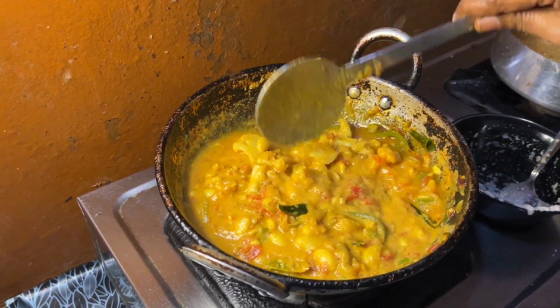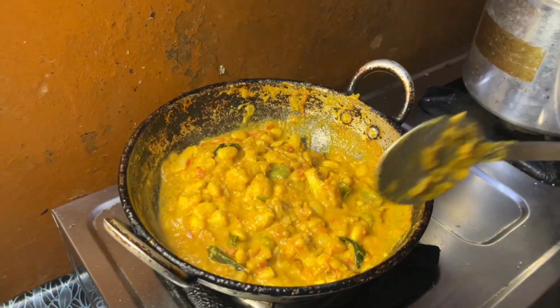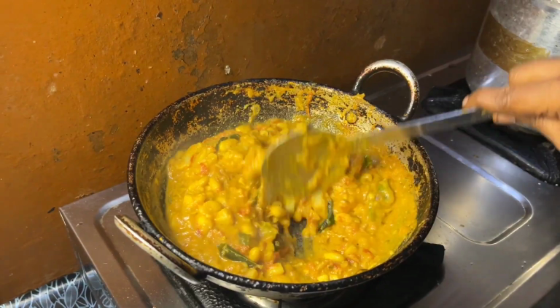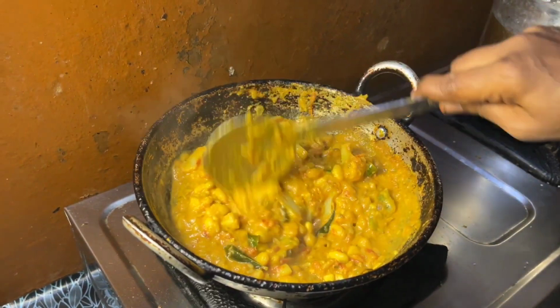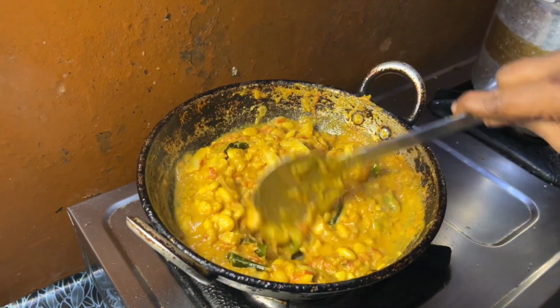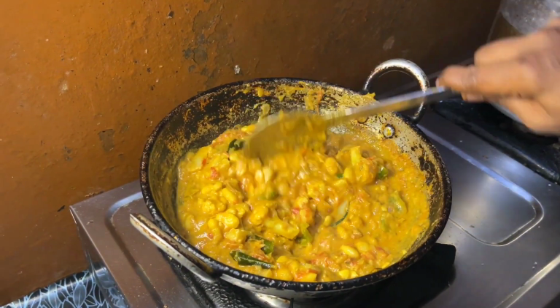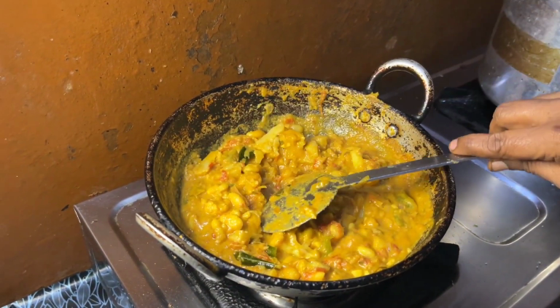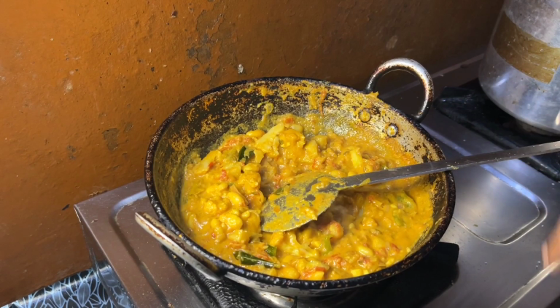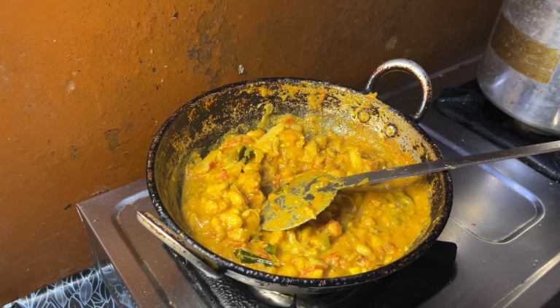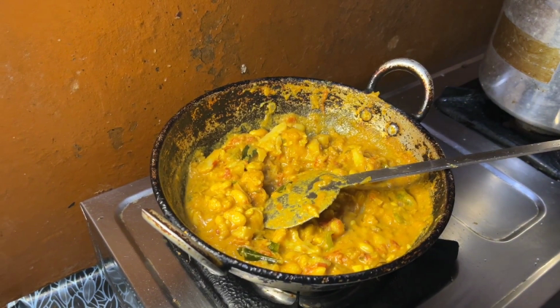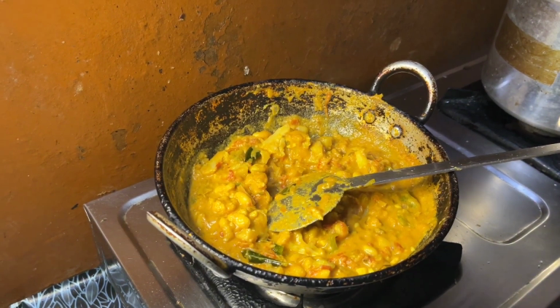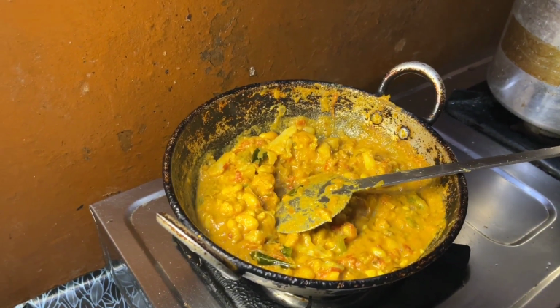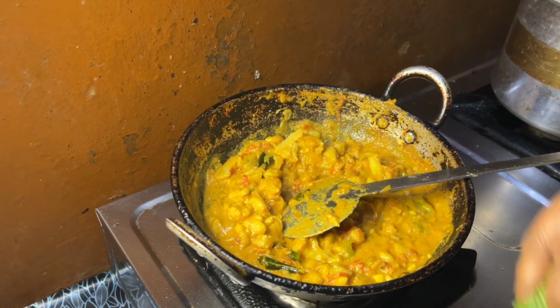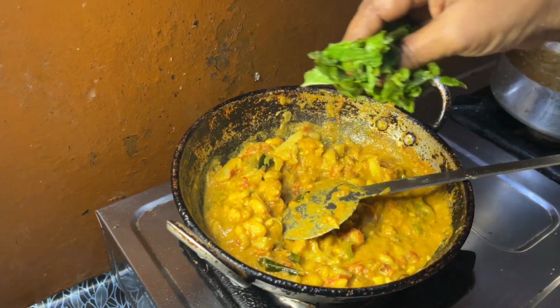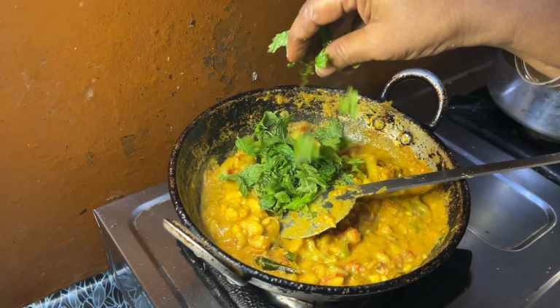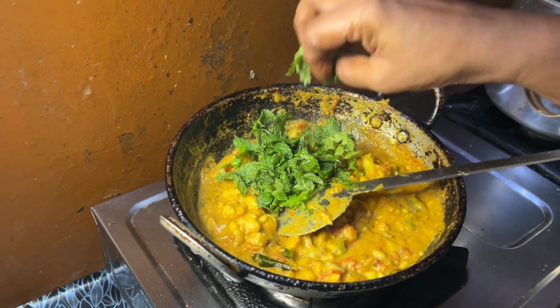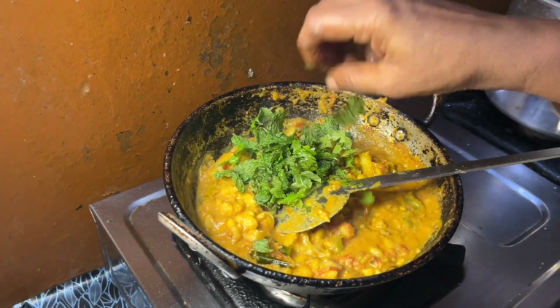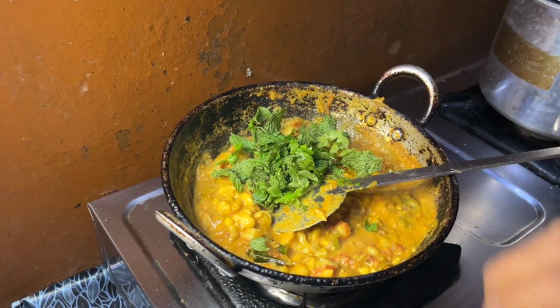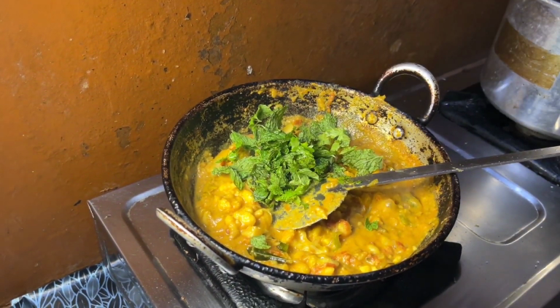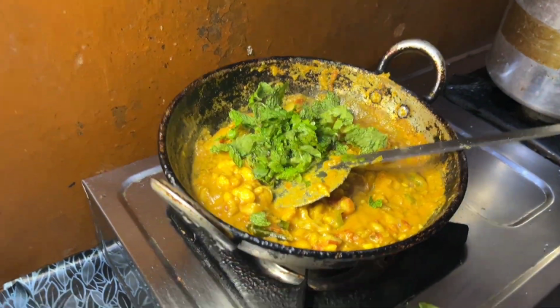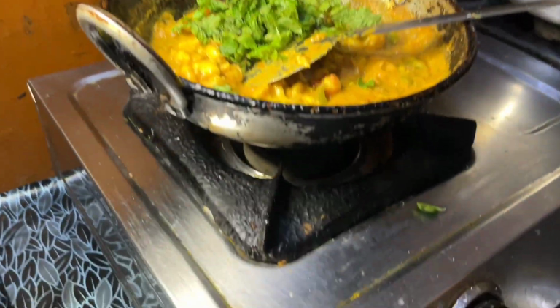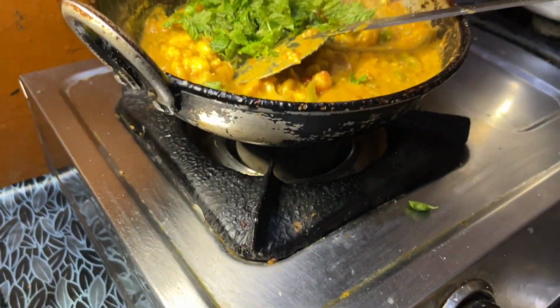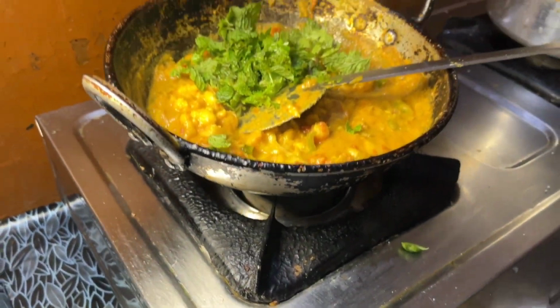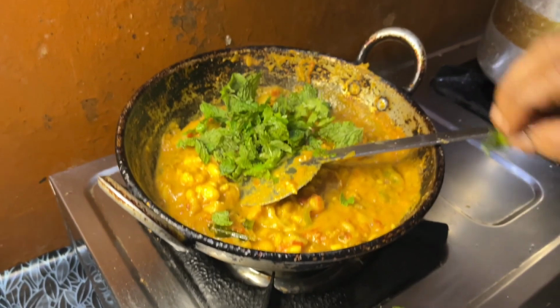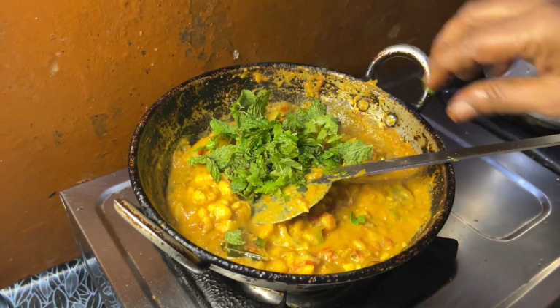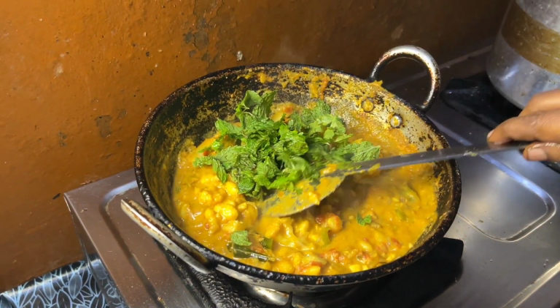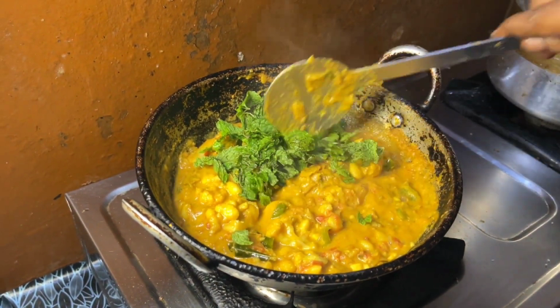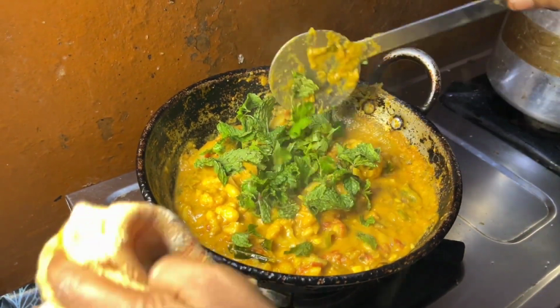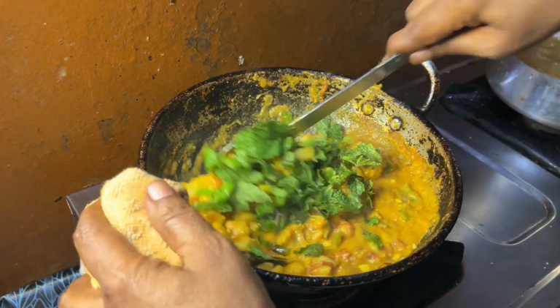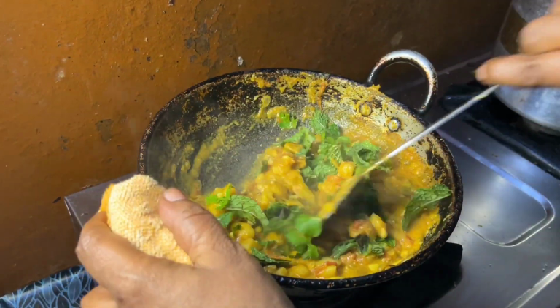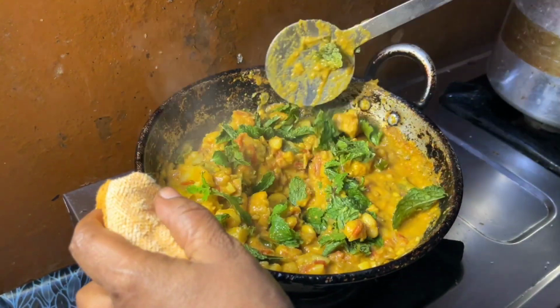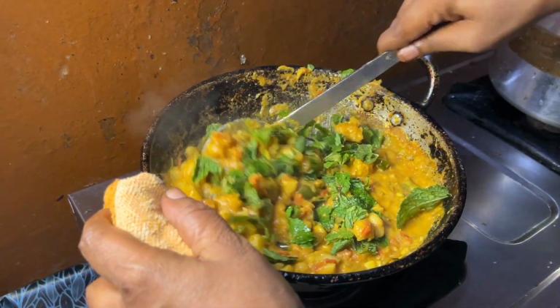Add the gravy in thick. Put the gravy in for 1-2 minutes.